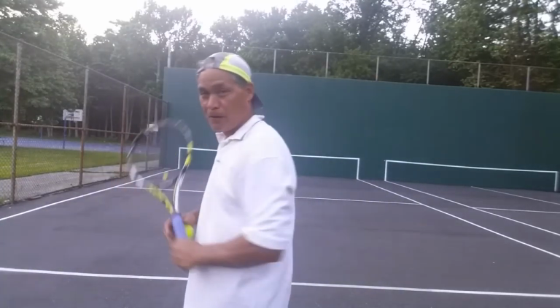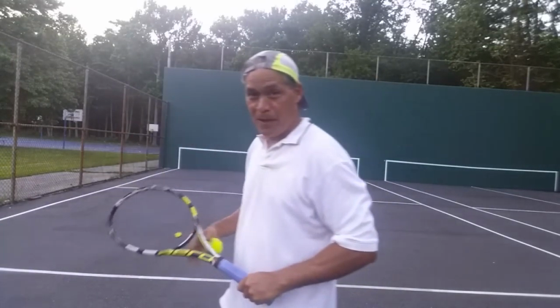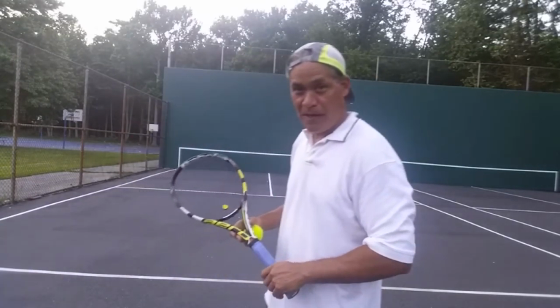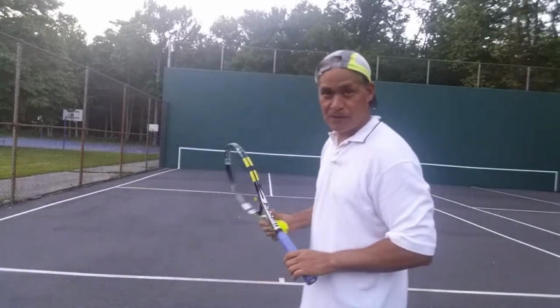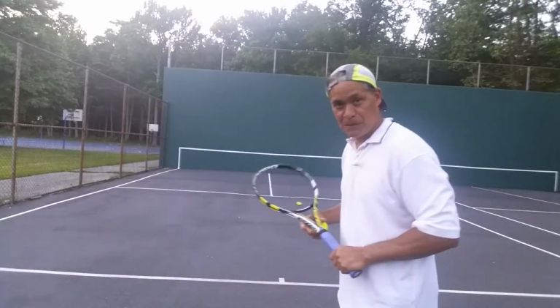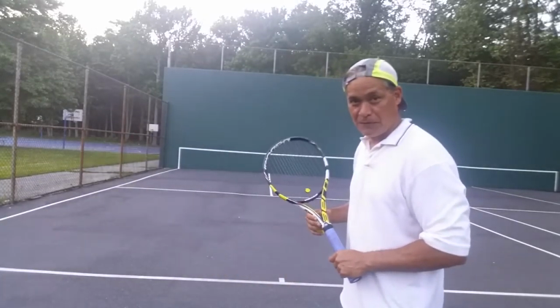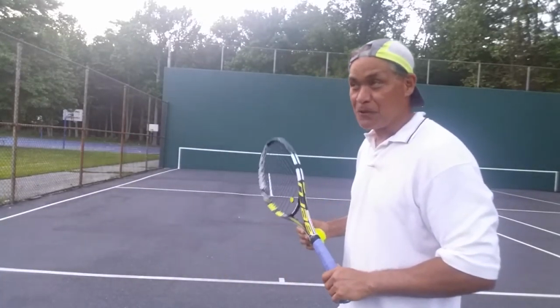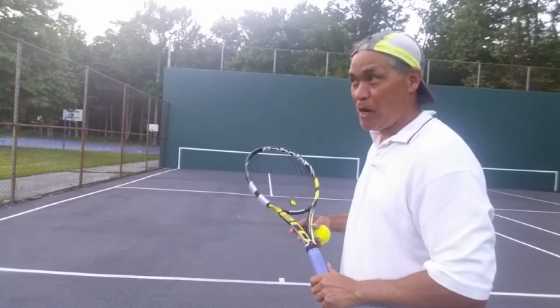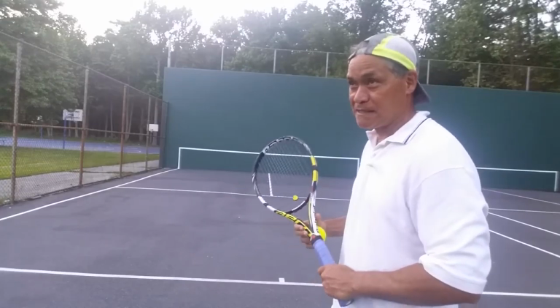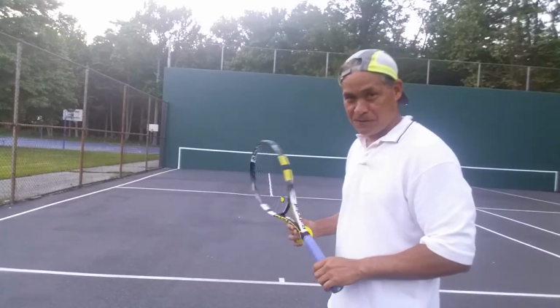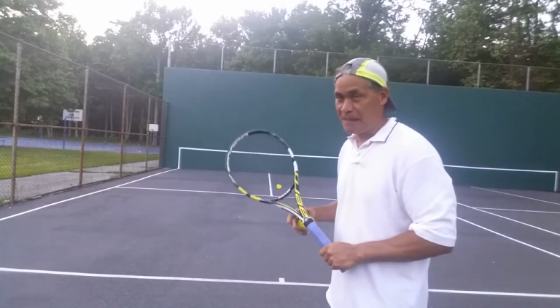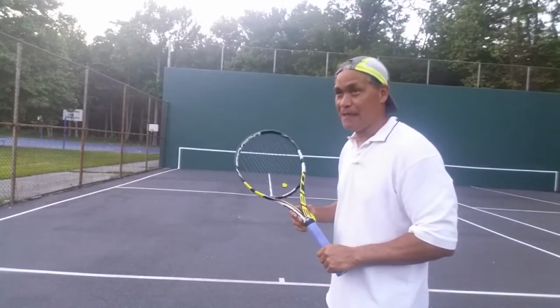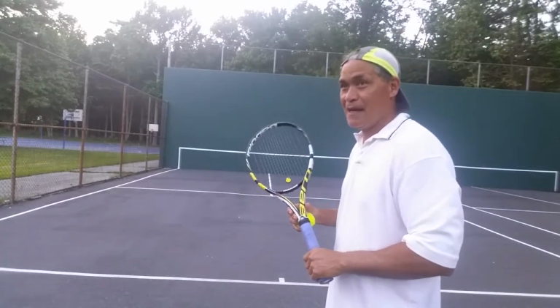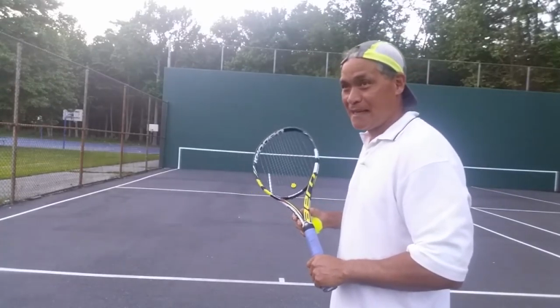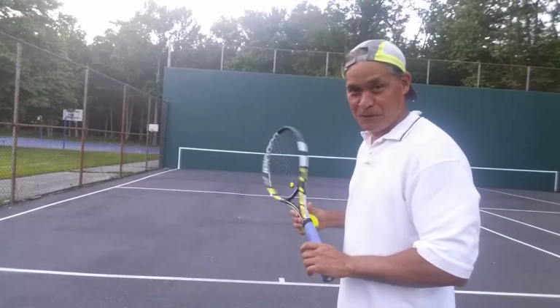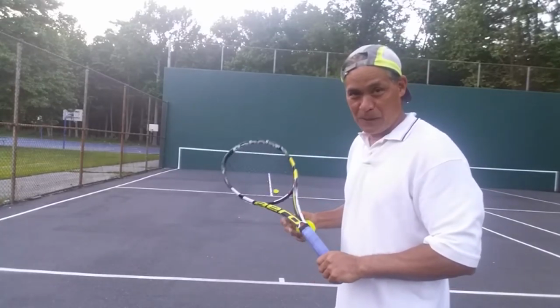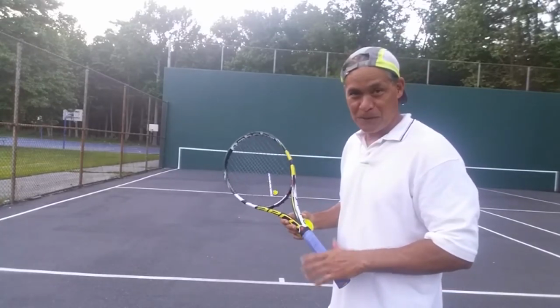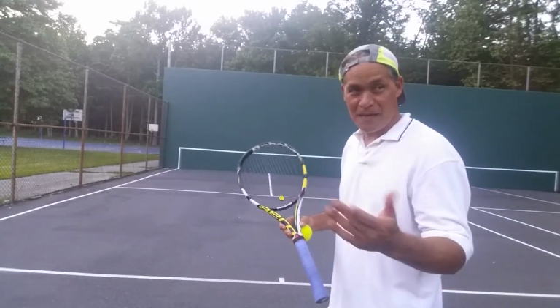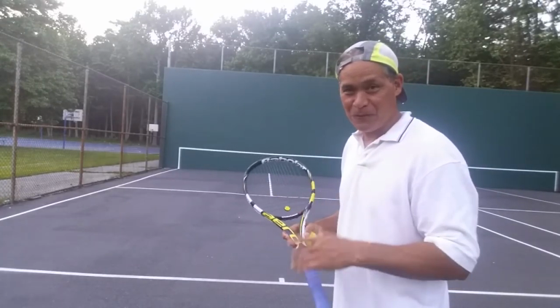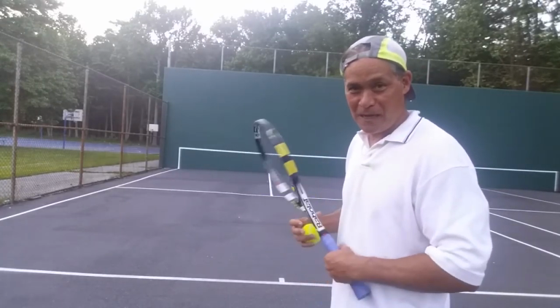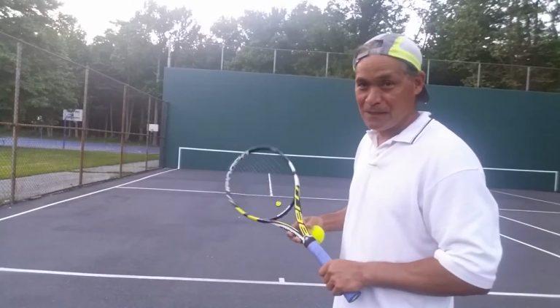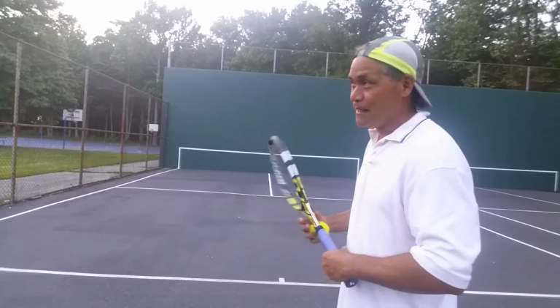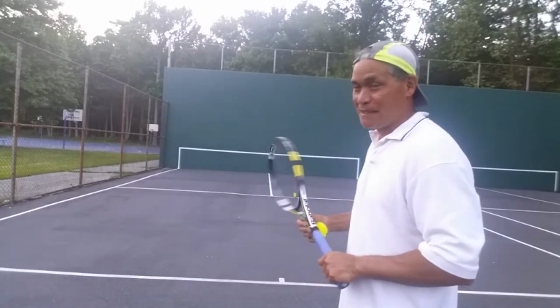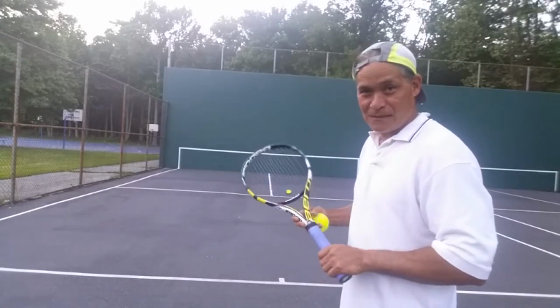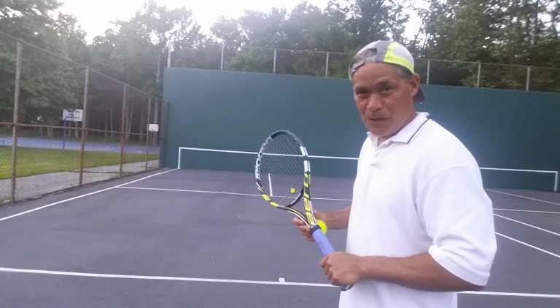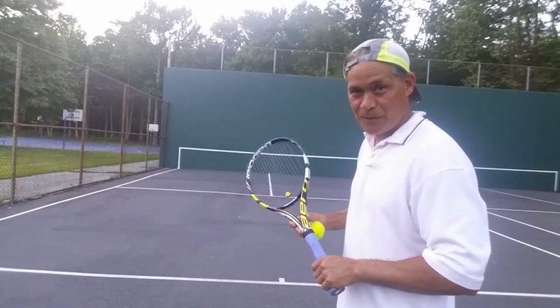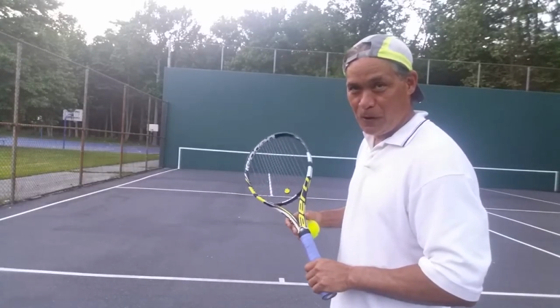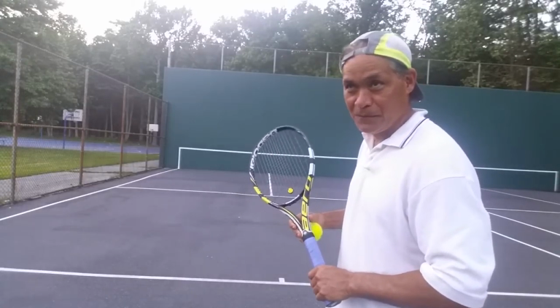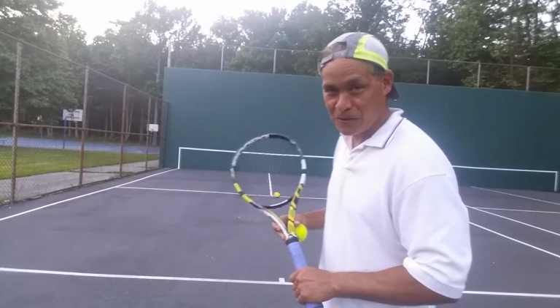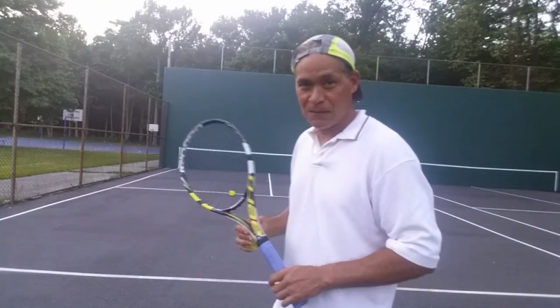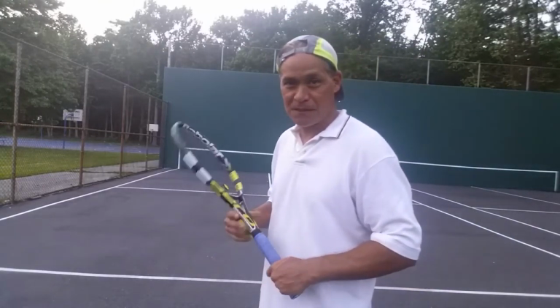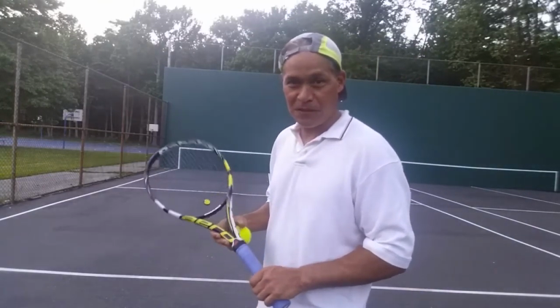I'm going to shout out for that because I watched it several times tonight and said I got to put this in my post. I wish I would have had footage of it, but we were tired trying to get this 10-ball hit in. So this is the lesson tonight.